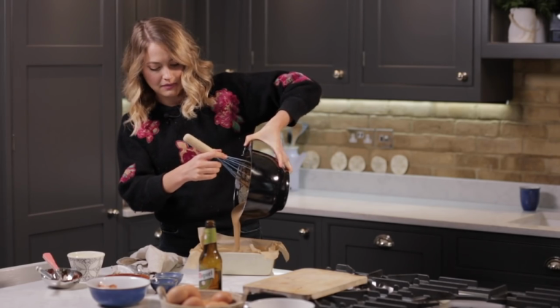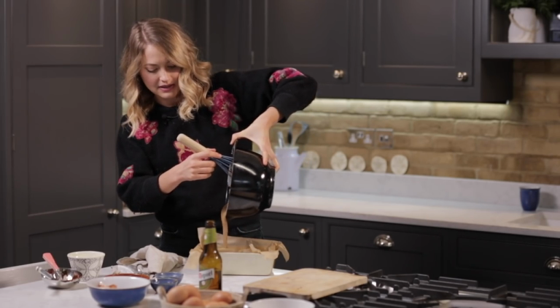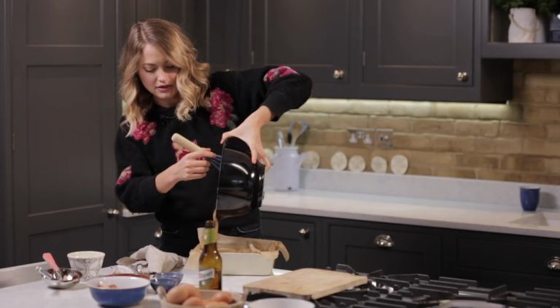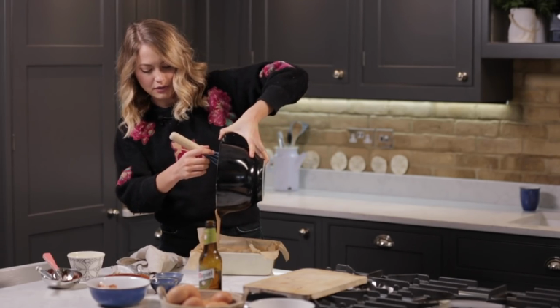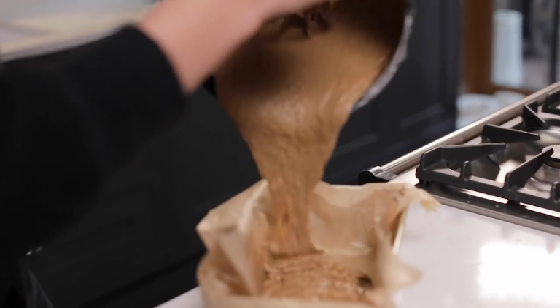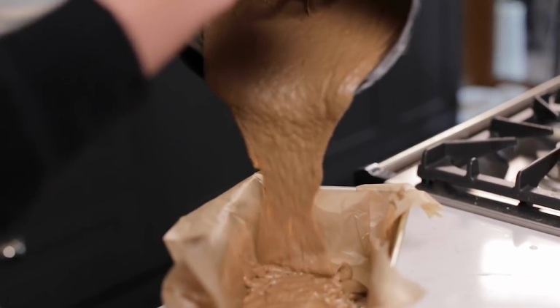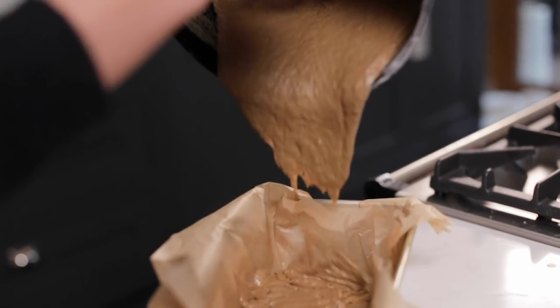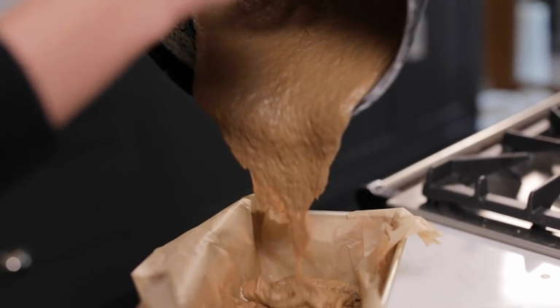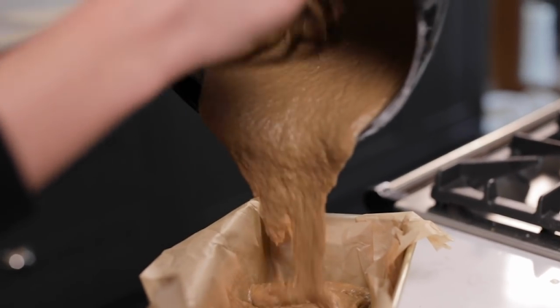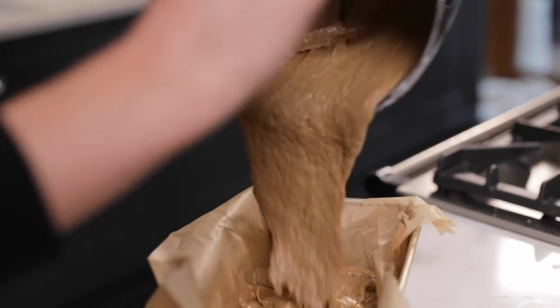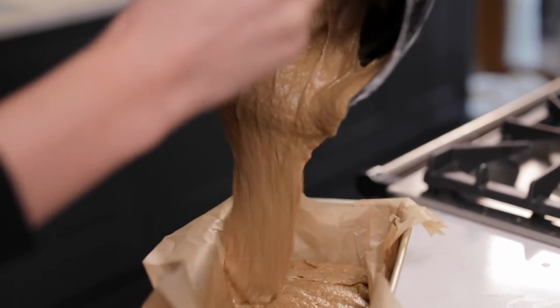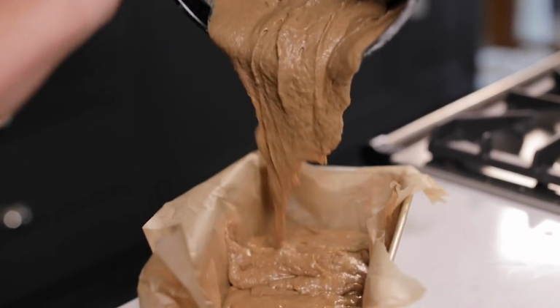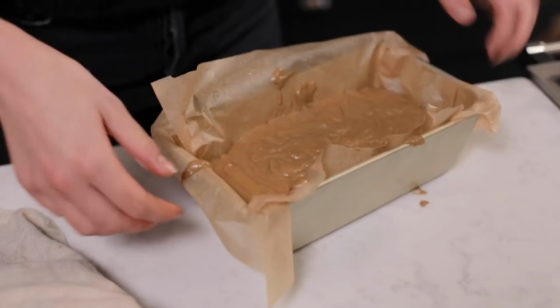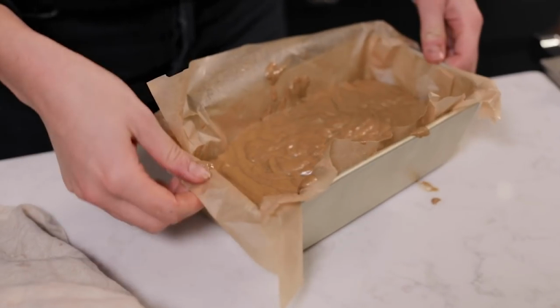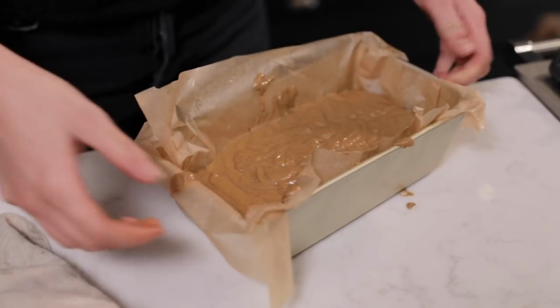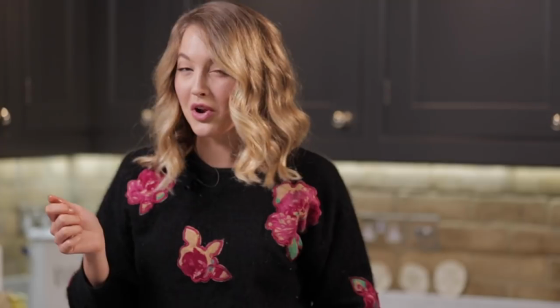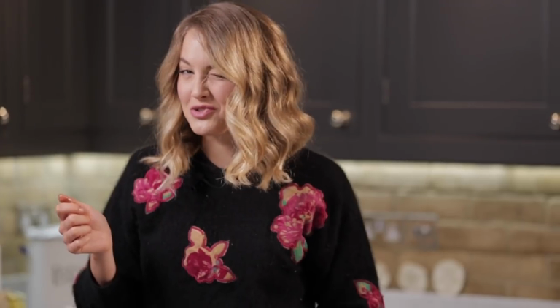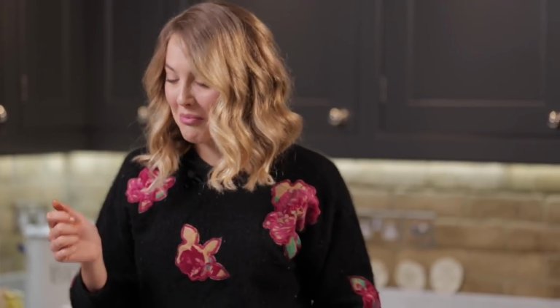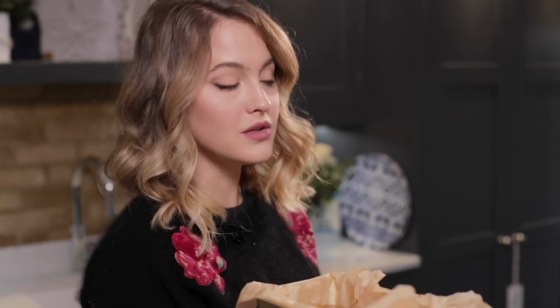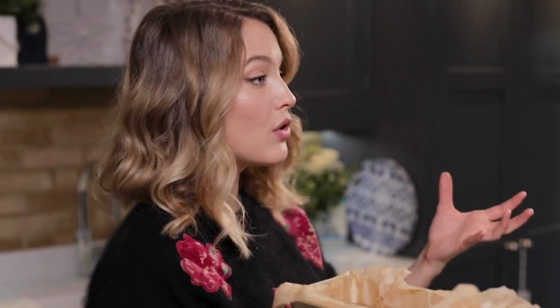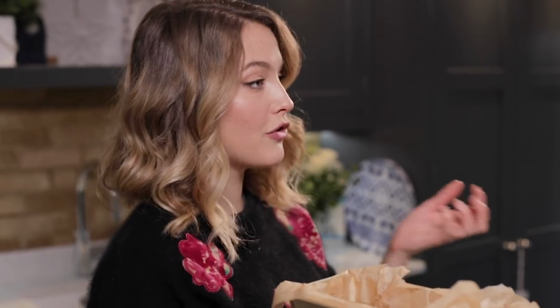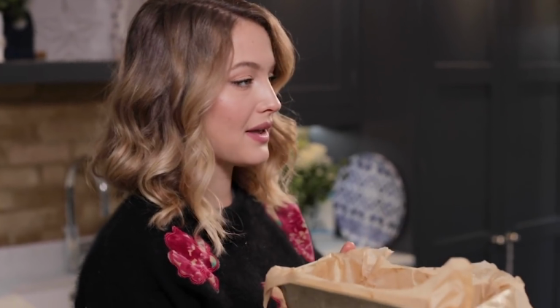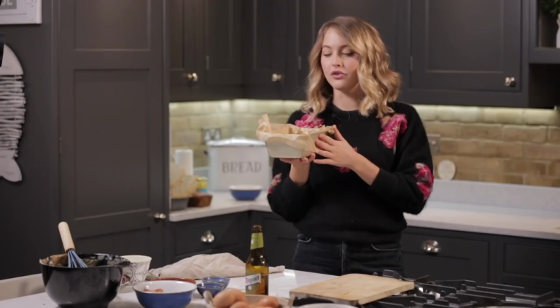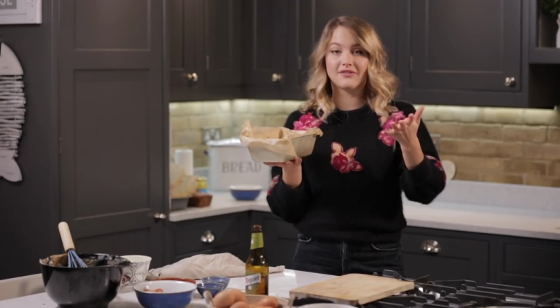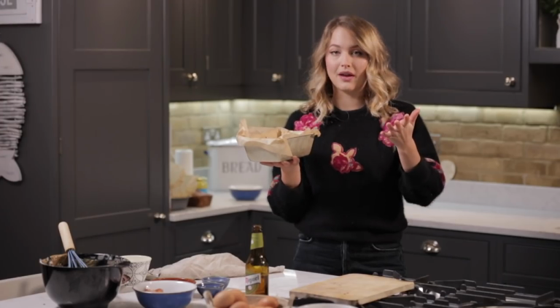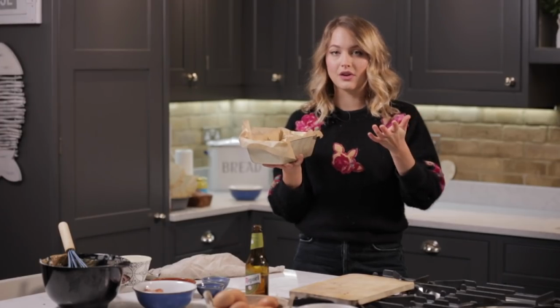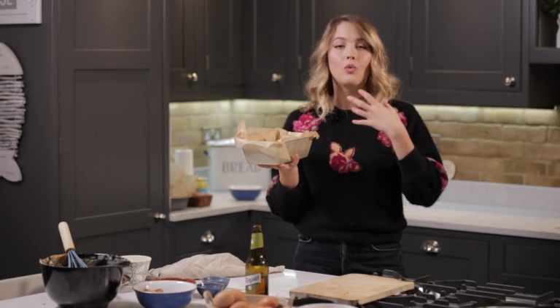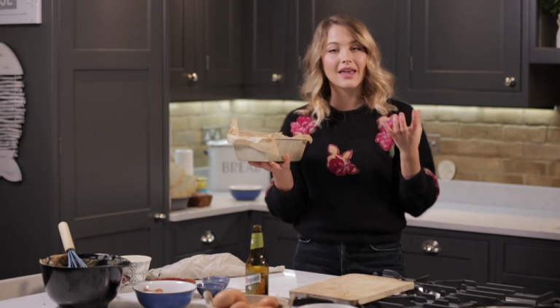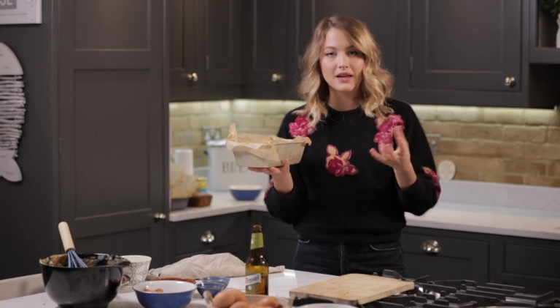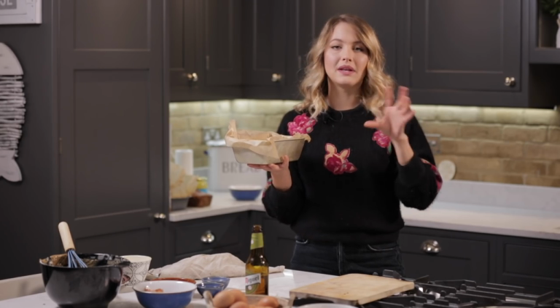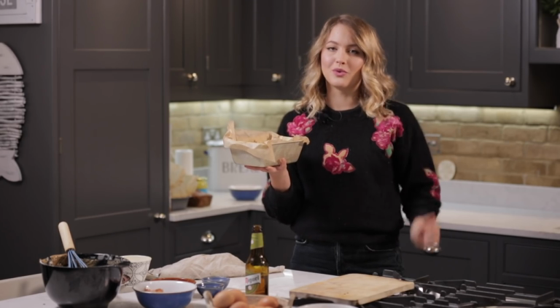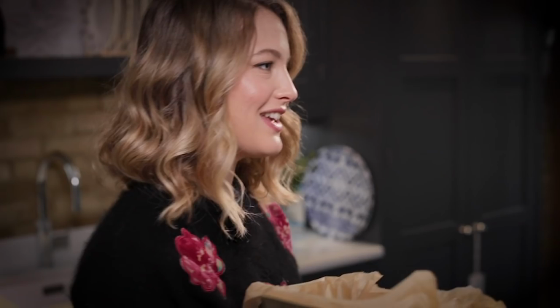Now it's time to bake. I'm adding the batter into the pre-greased loaf pan that I've lined with baking parchment — just a little shake for quality control. The alcohol from the San Miguel gluten-free does evaporate, so once the cake is baked you'll just be left with a wonderful flavour.